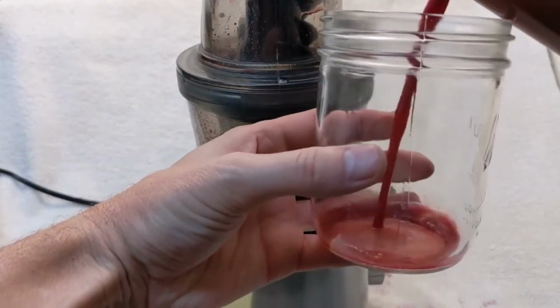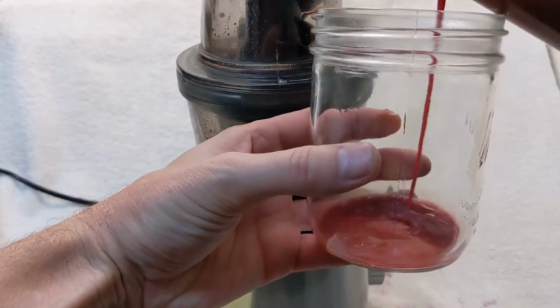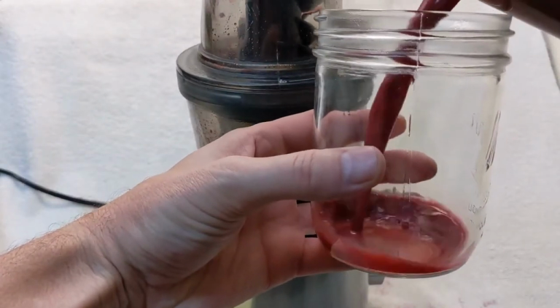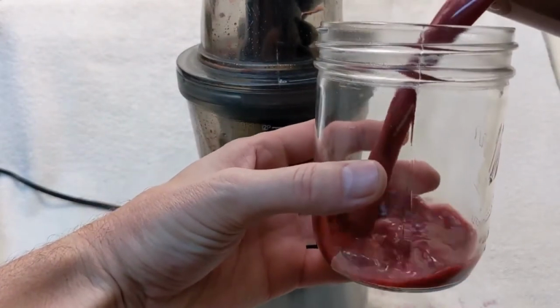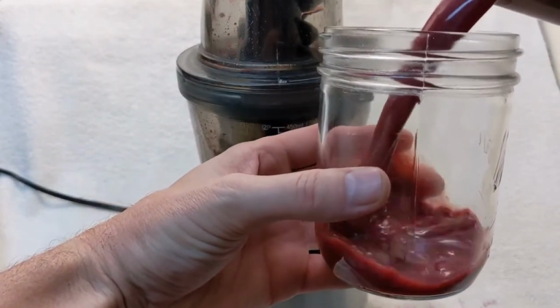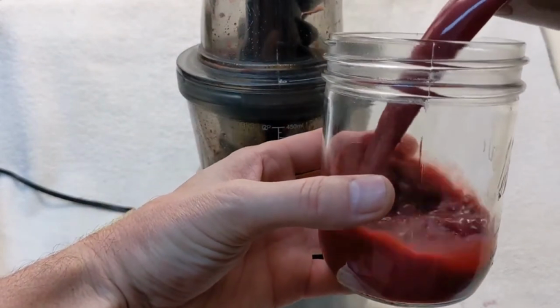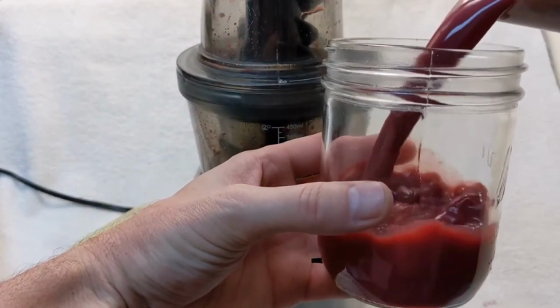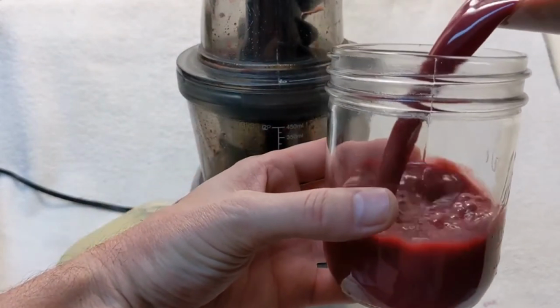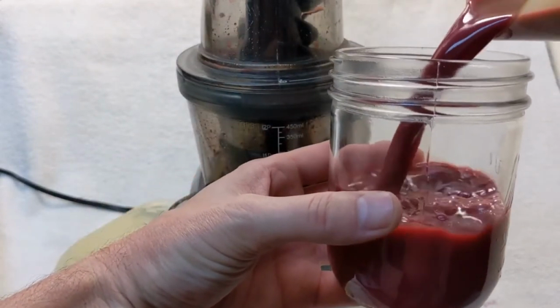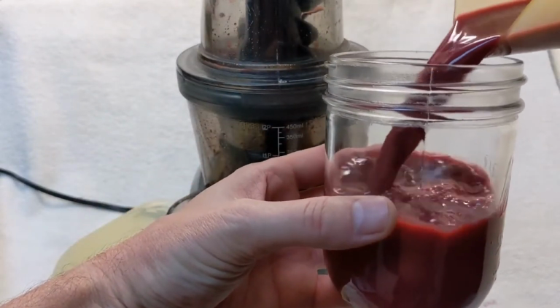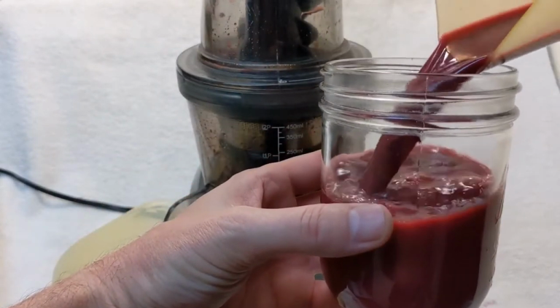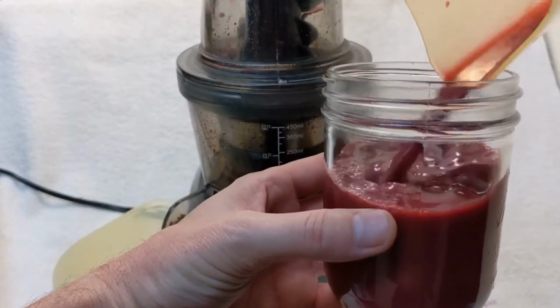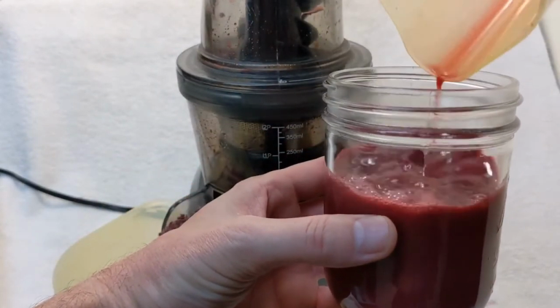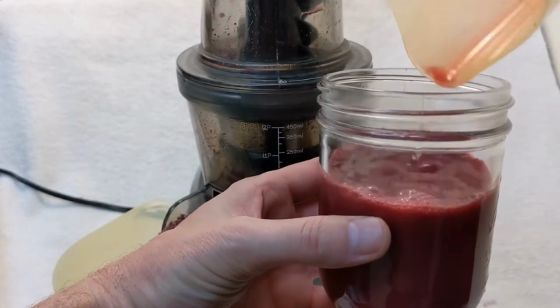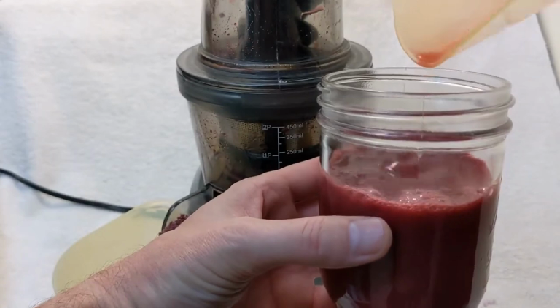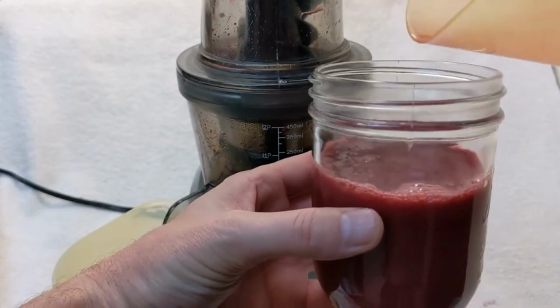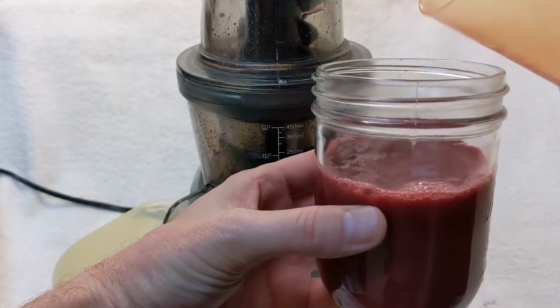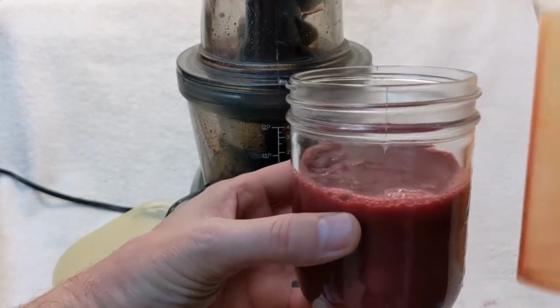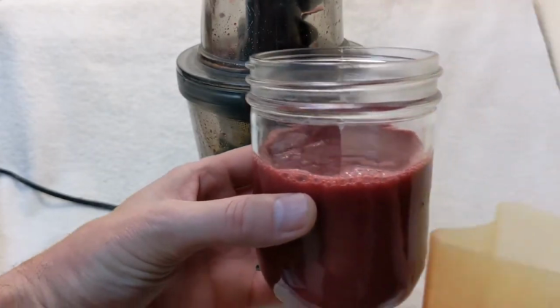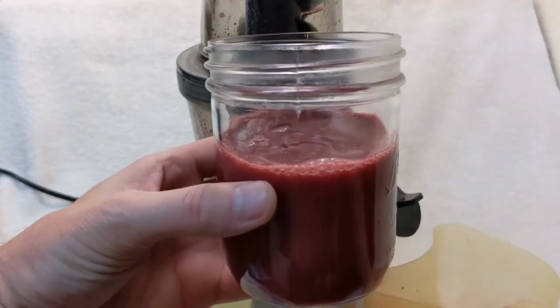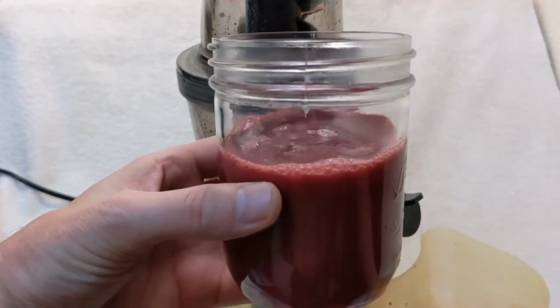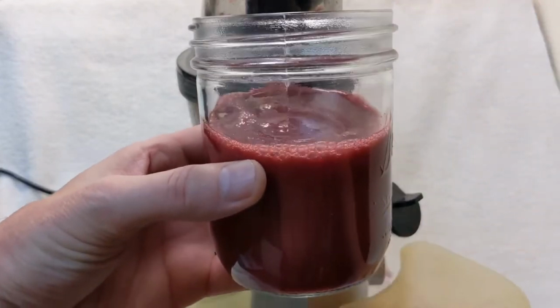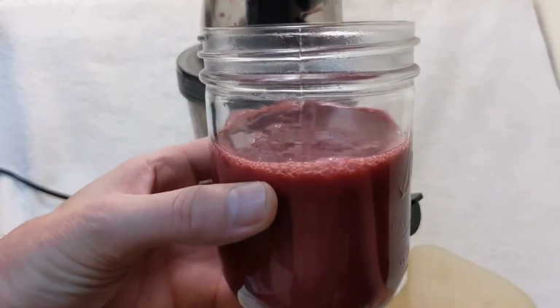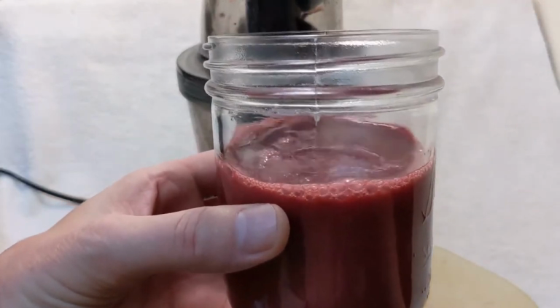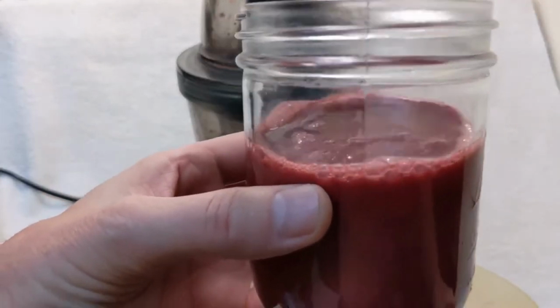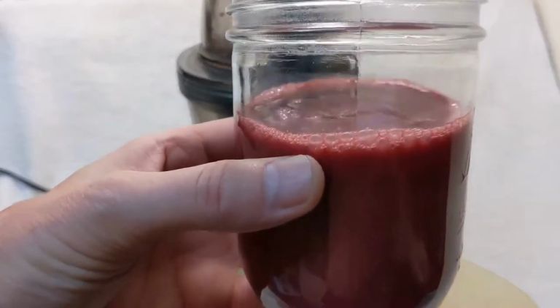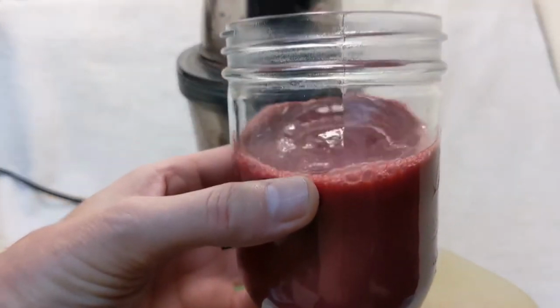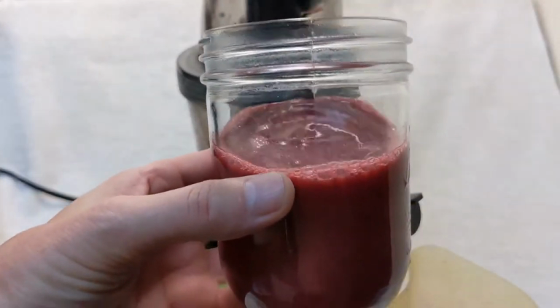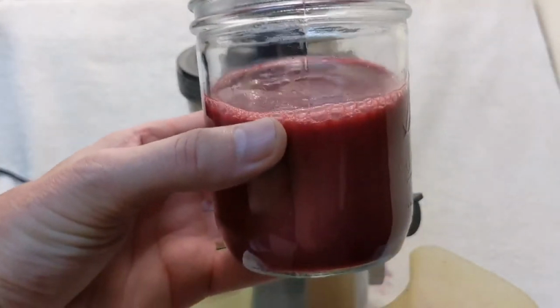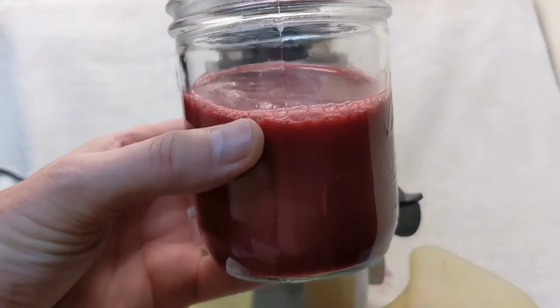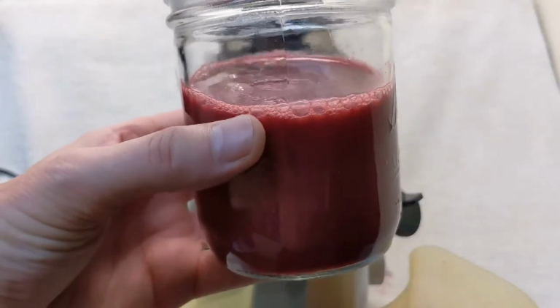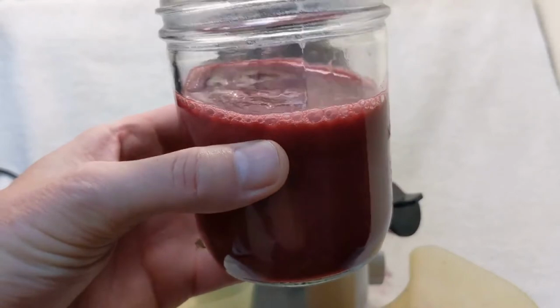The juice is tart — it's not sweet — but it has tons of antioxidants and a lot of nutrition, so it's really good for you. Hope you like this. Have a great day.